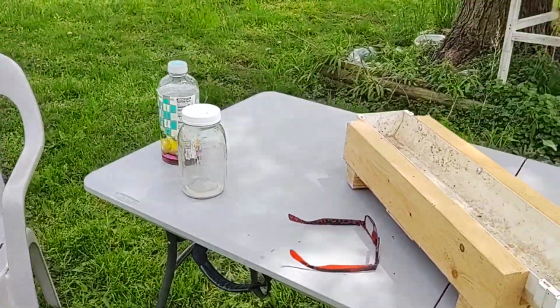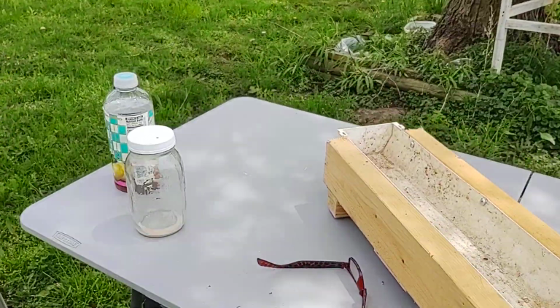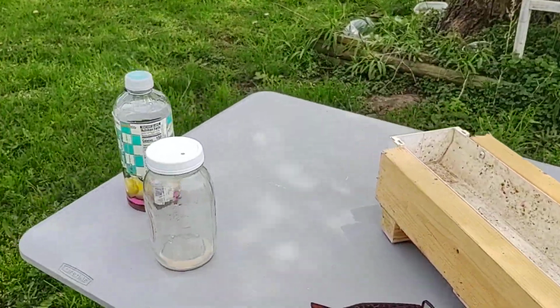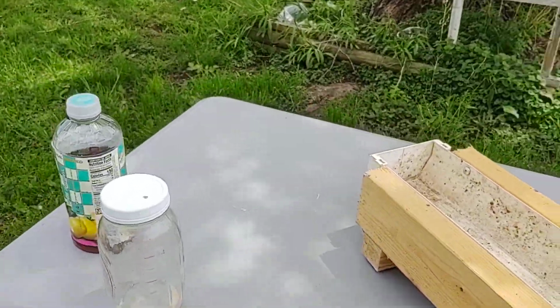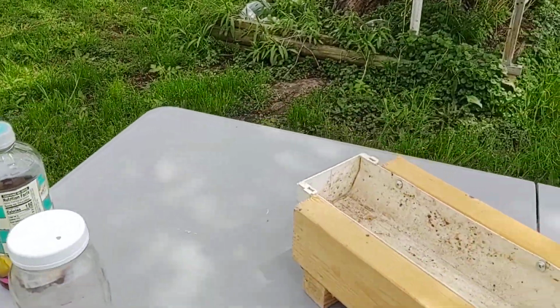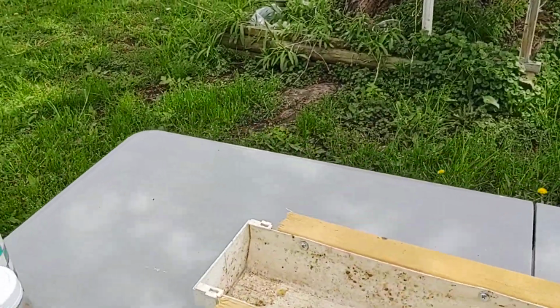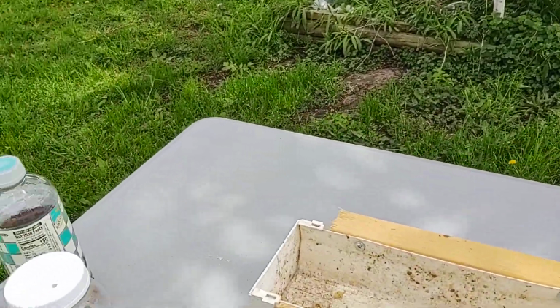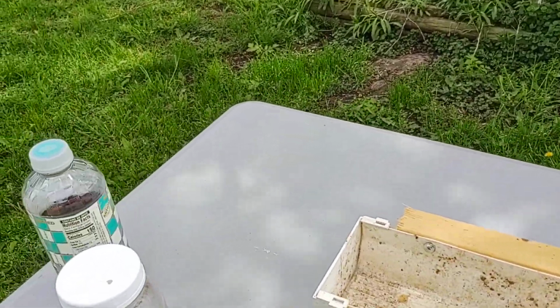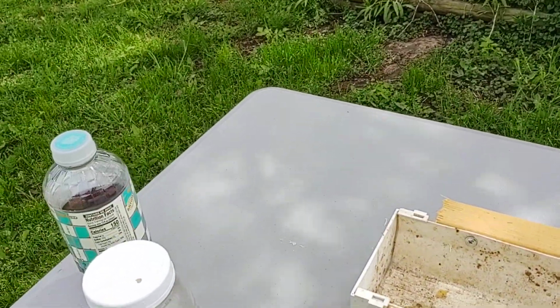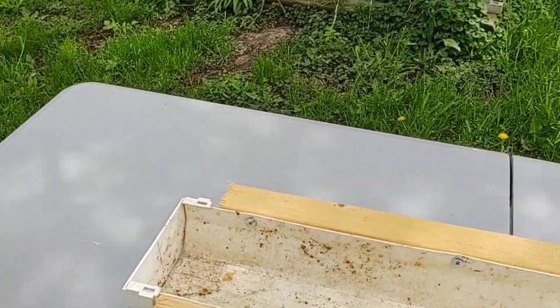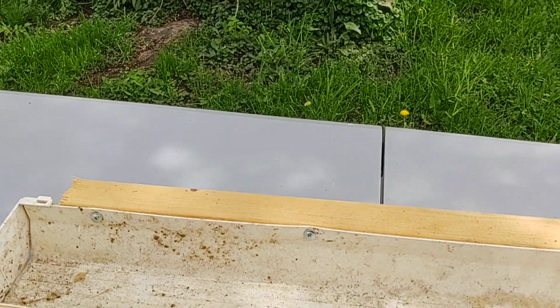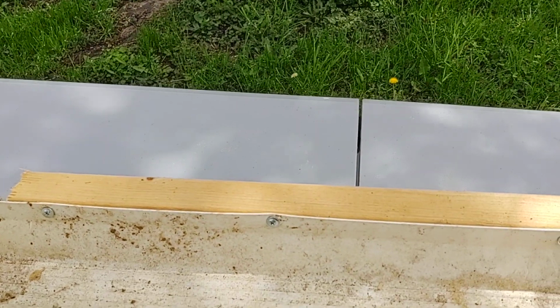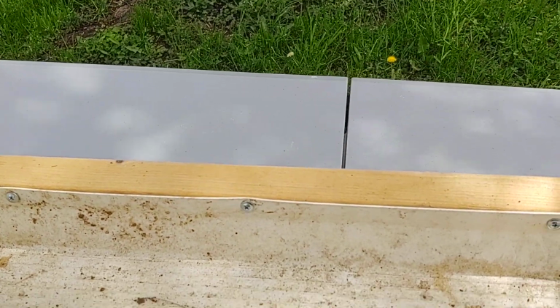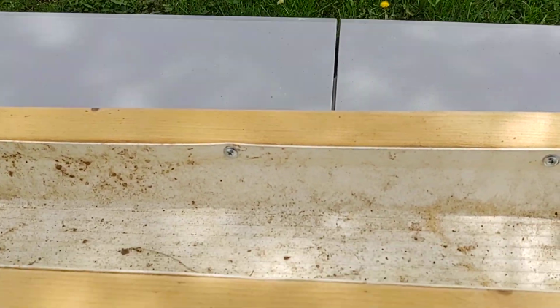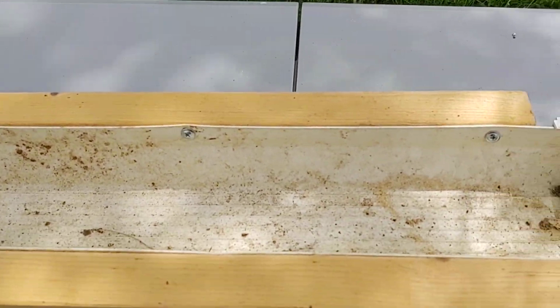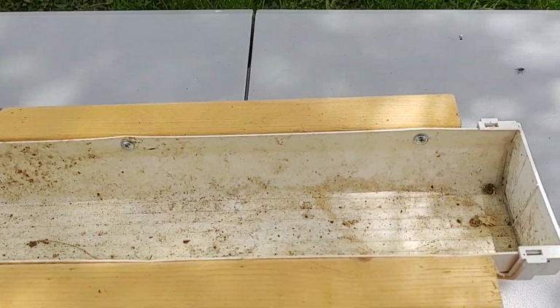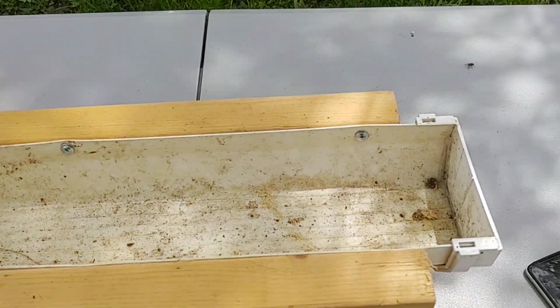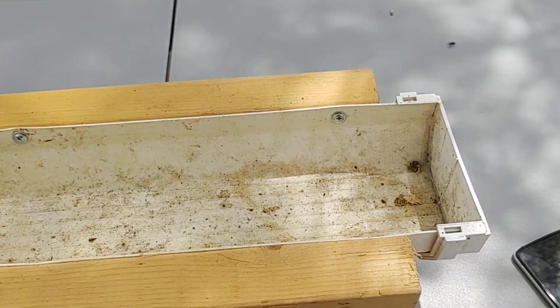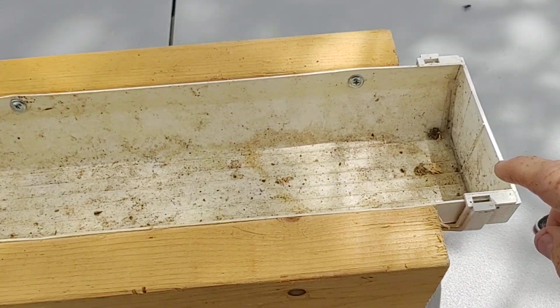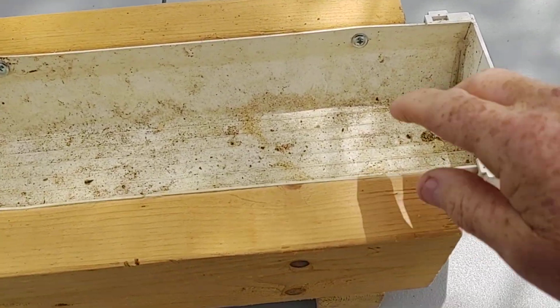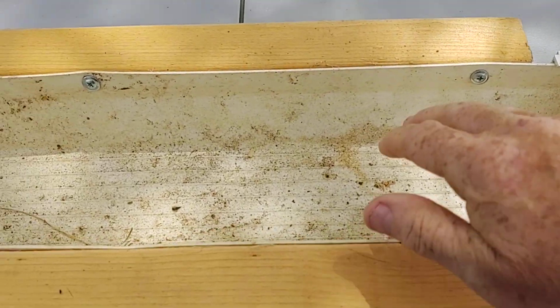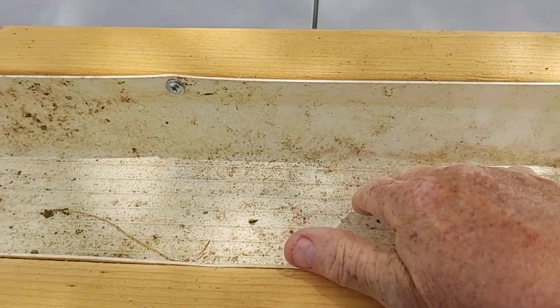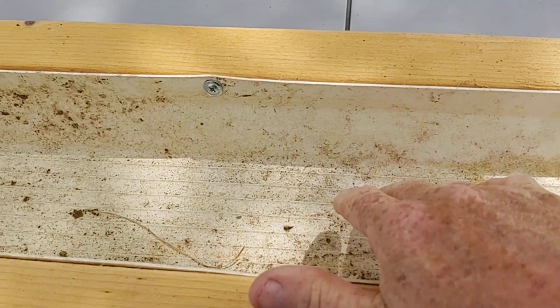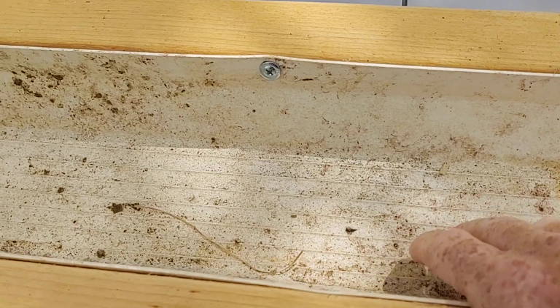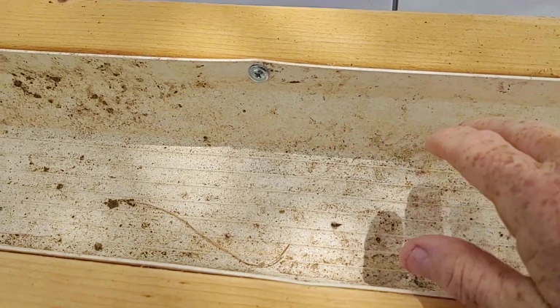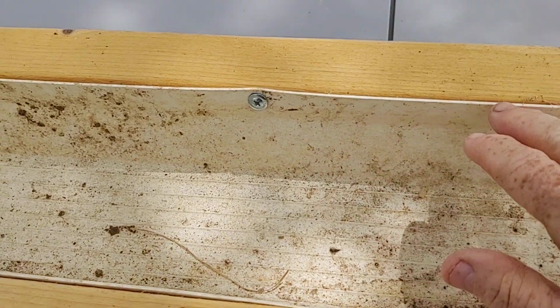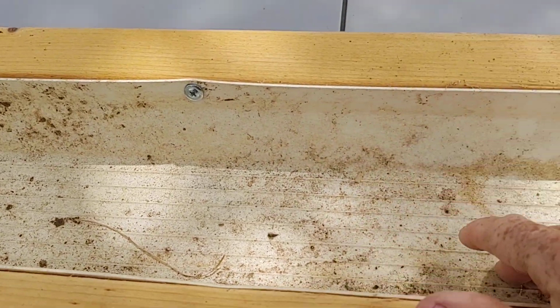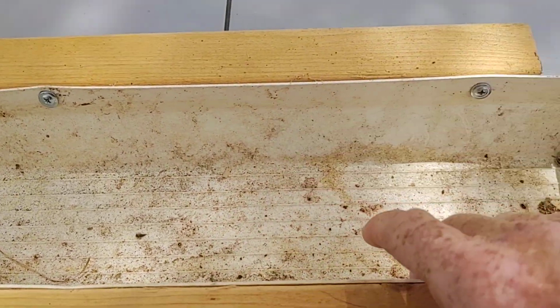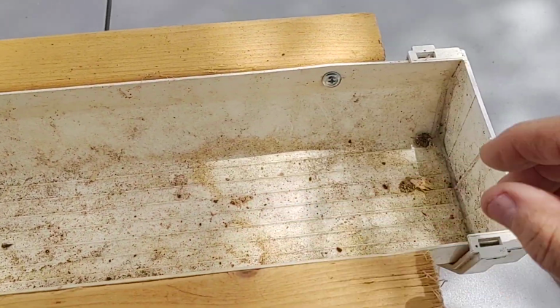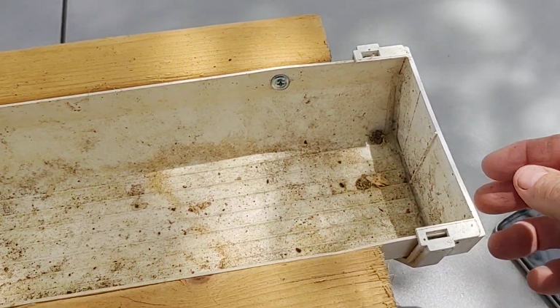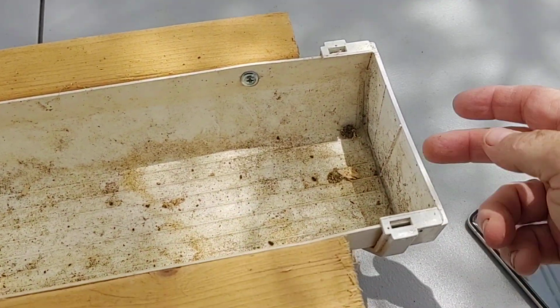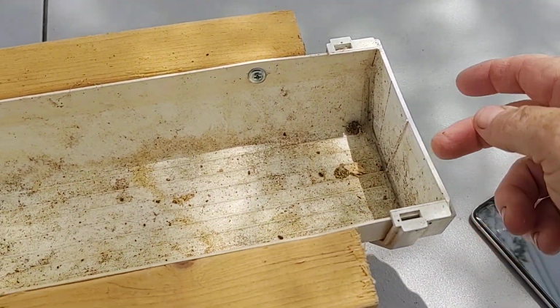Now this is the trough system right here. What it is, is it's a rain gutter with two ends.